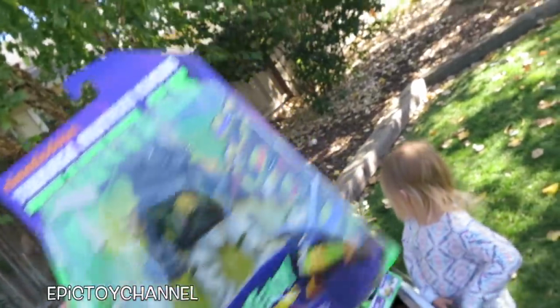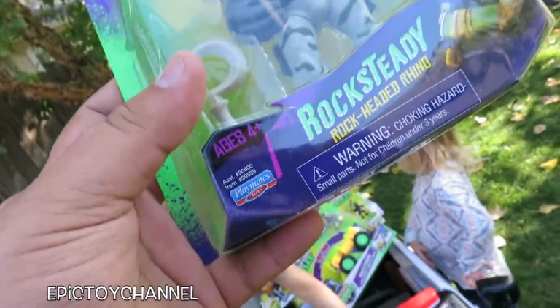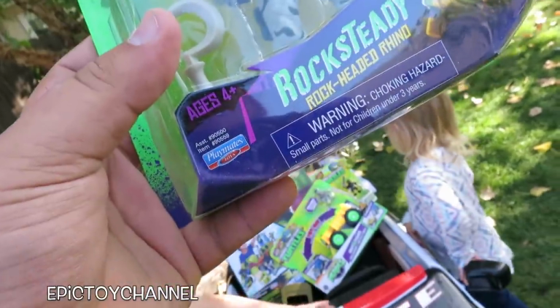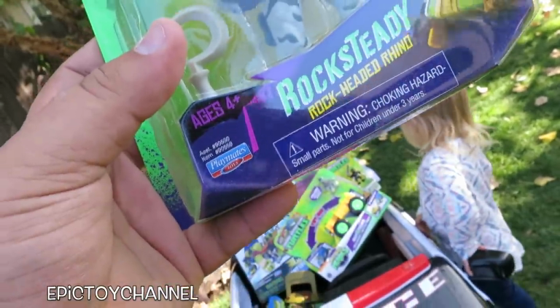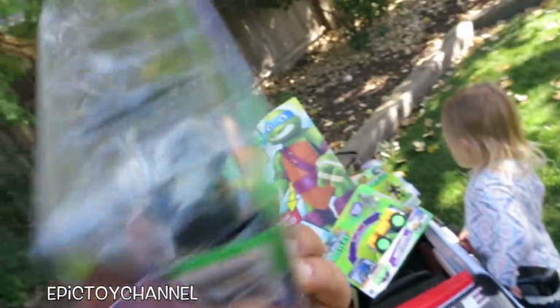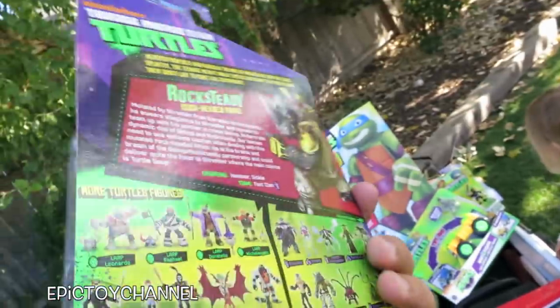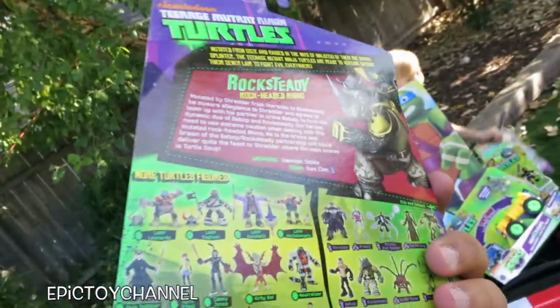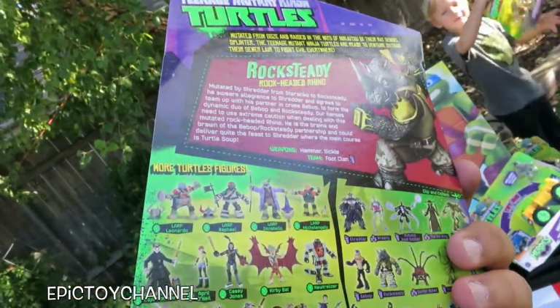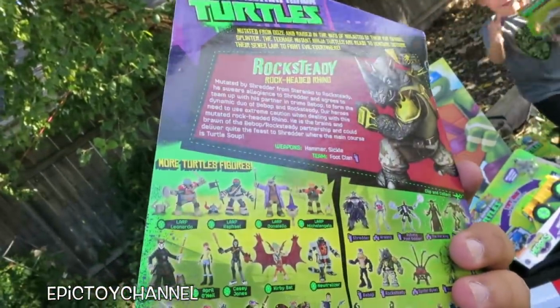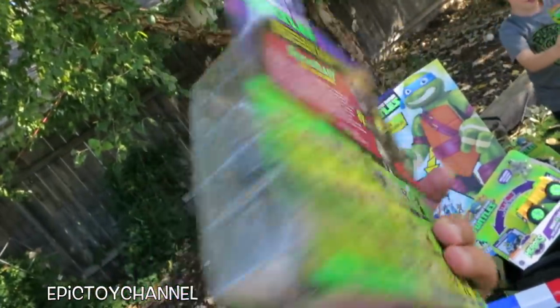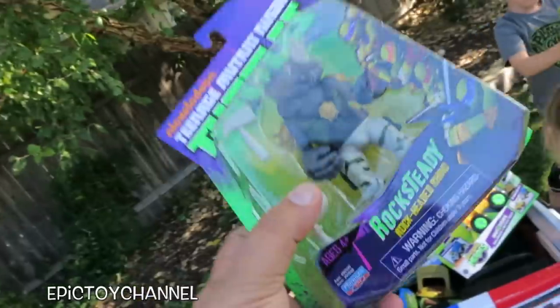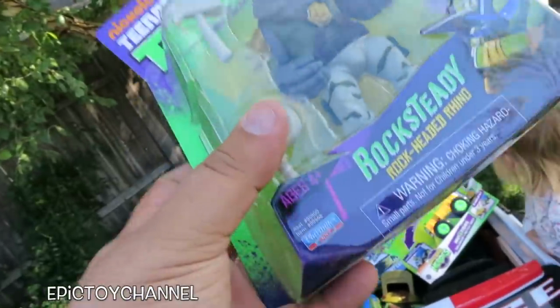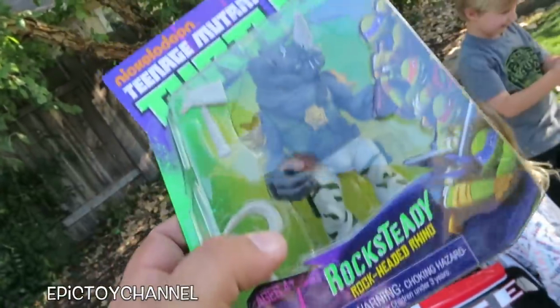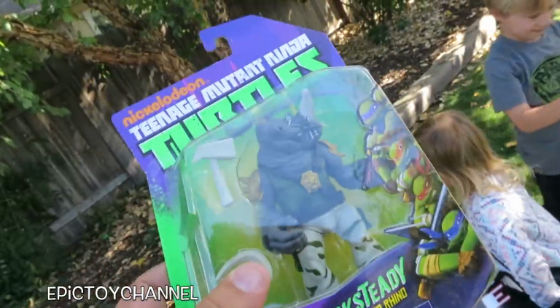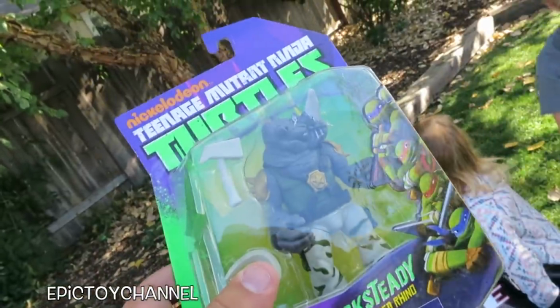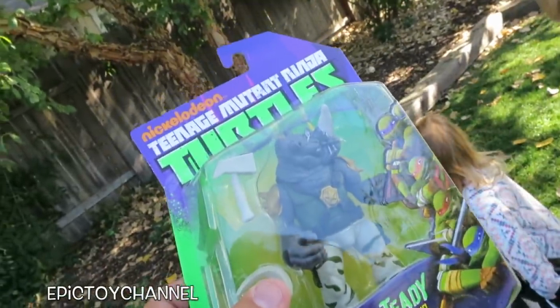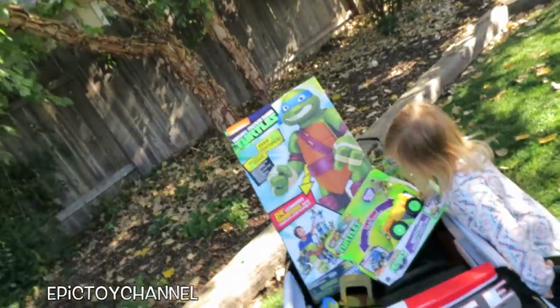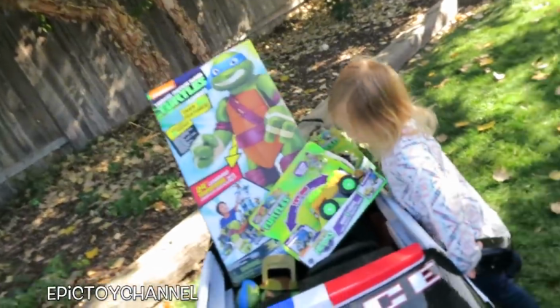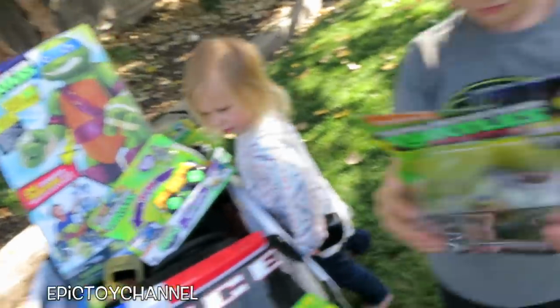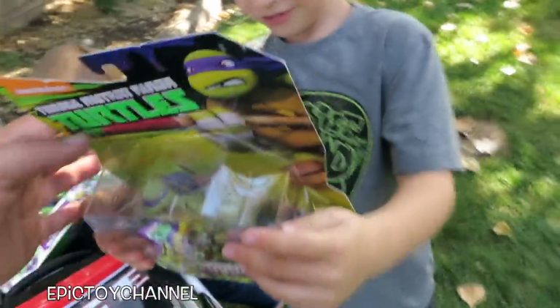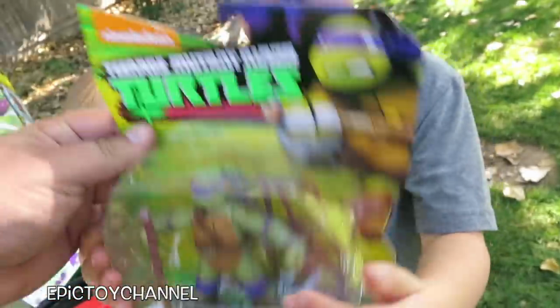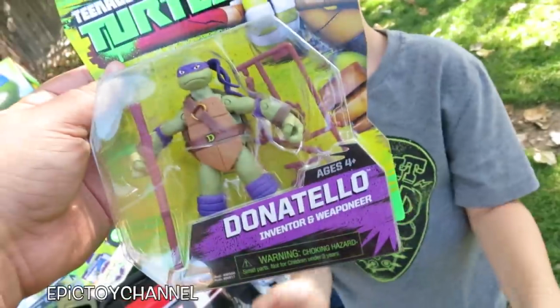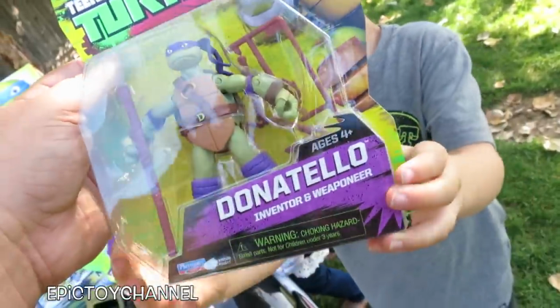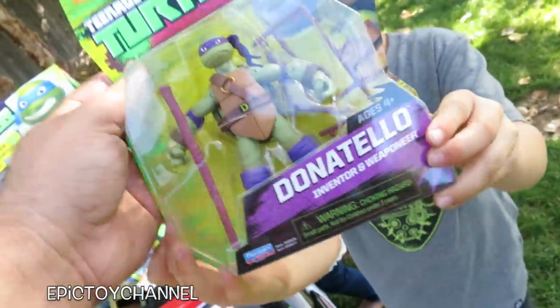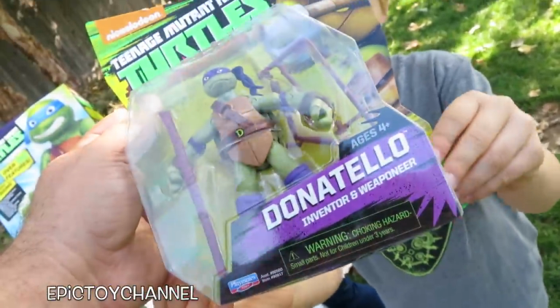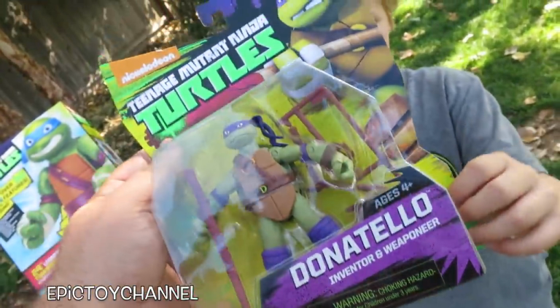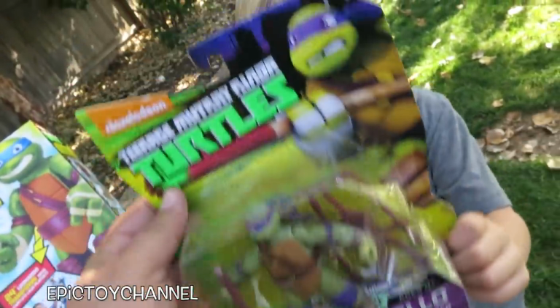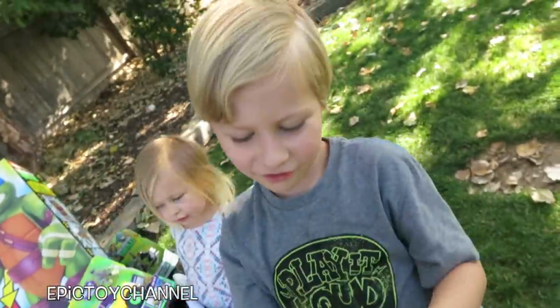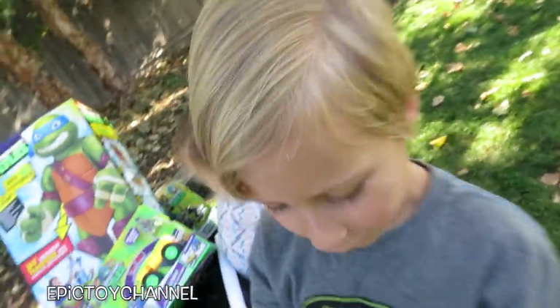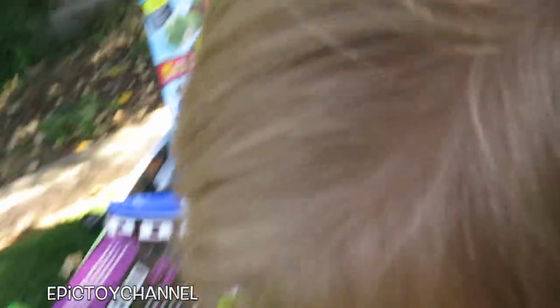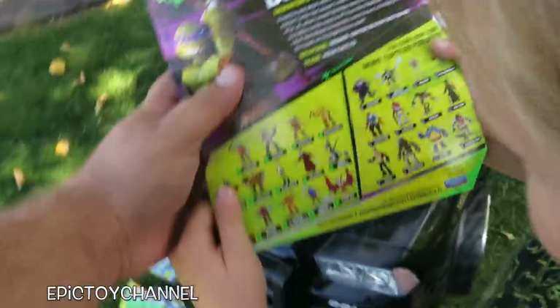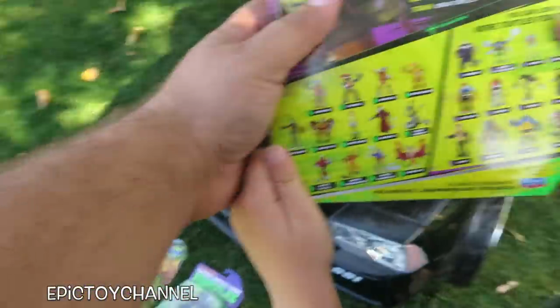Special thanks to Playmates Toys for sending these to us — they sent us all of the Playmates toys that you'll see in this video. And who do you have? Donatello! Inventor and weaponist. Look at all of them that we can get.